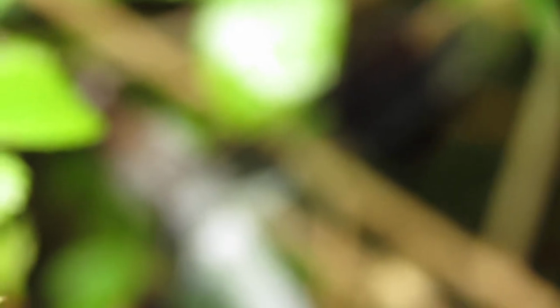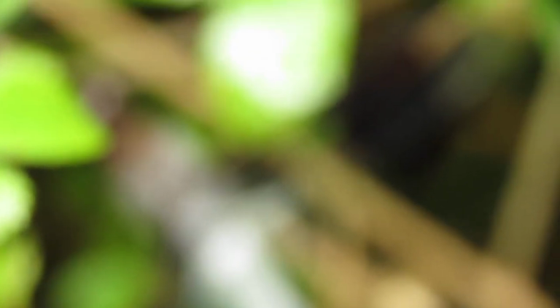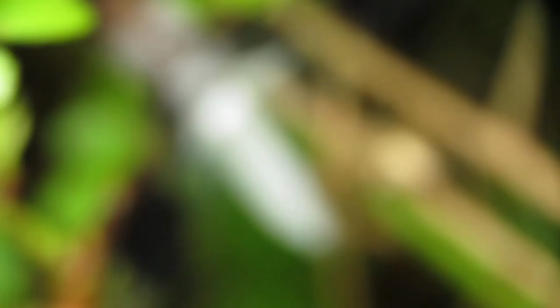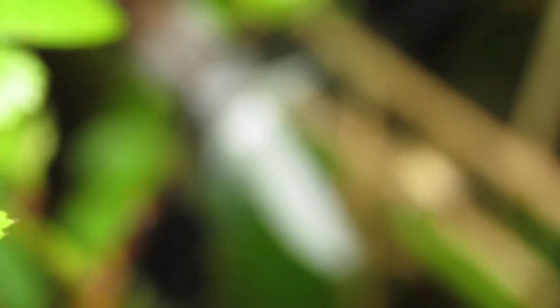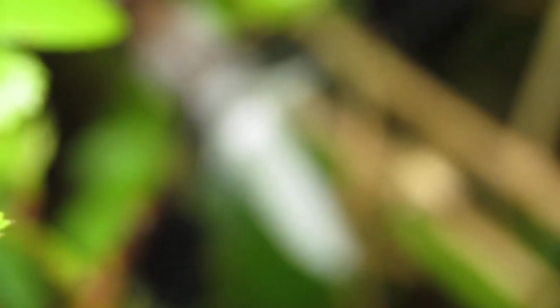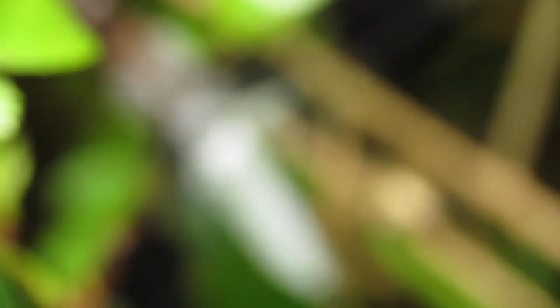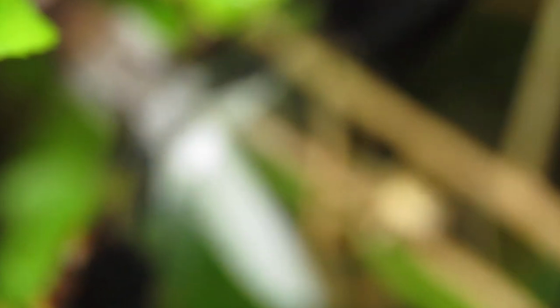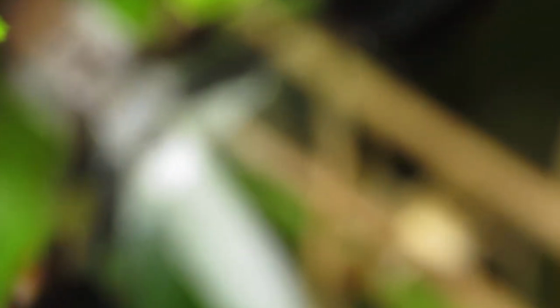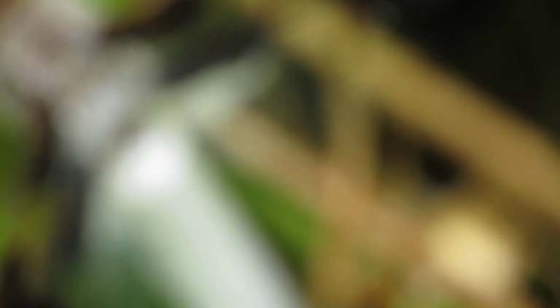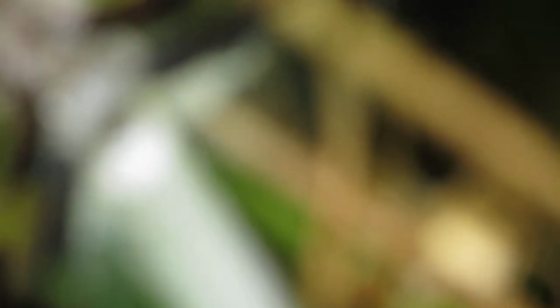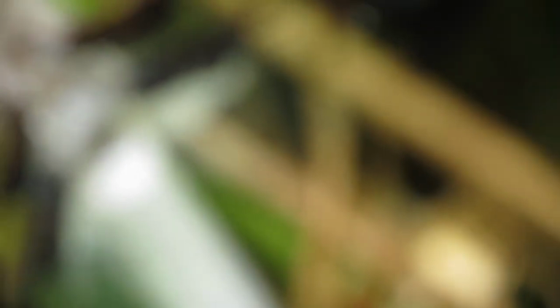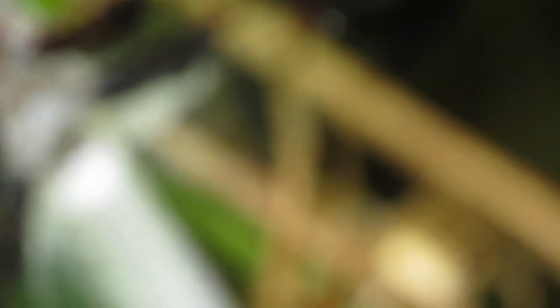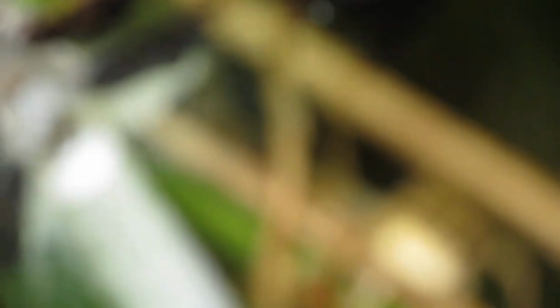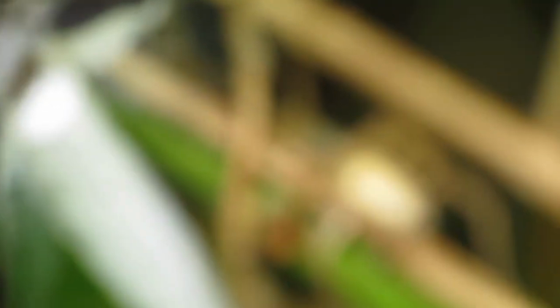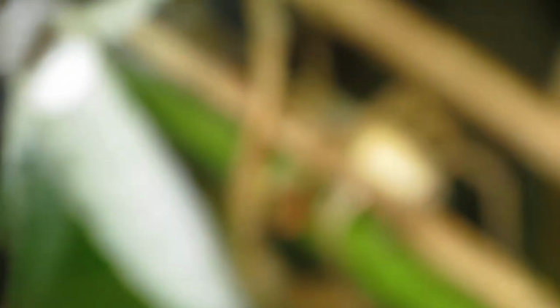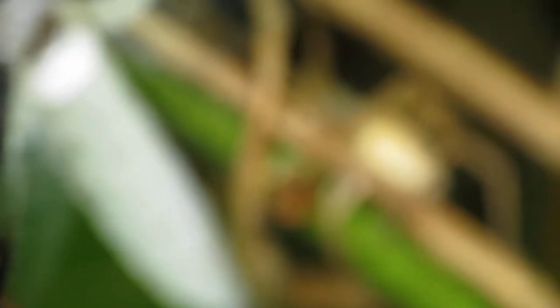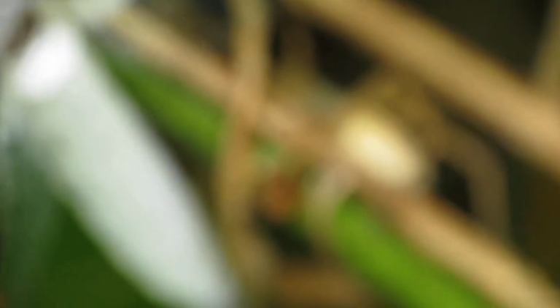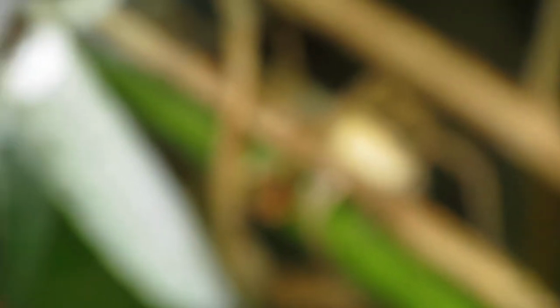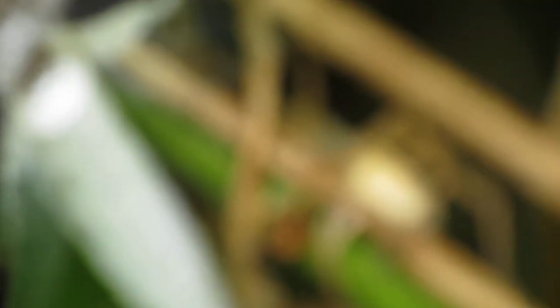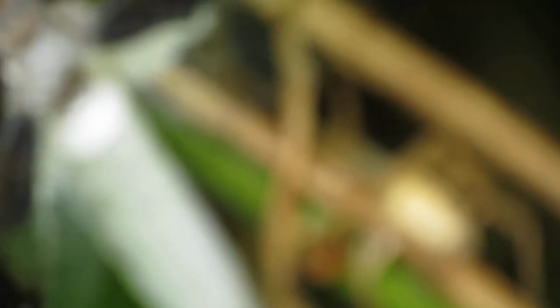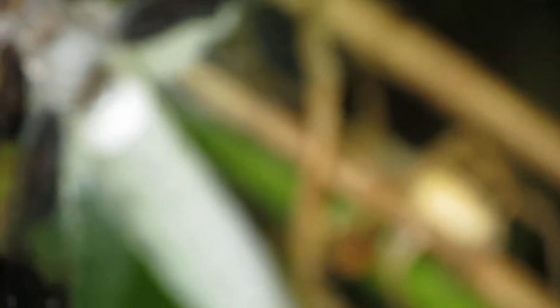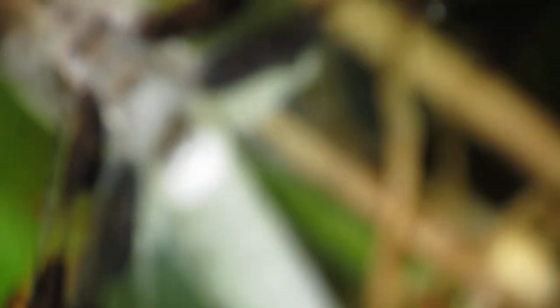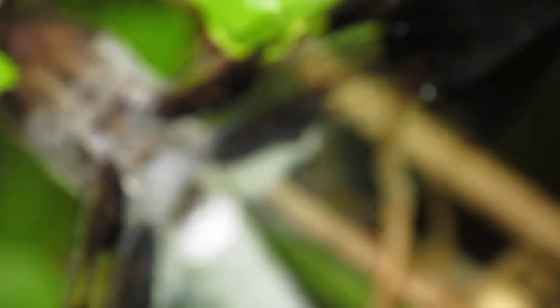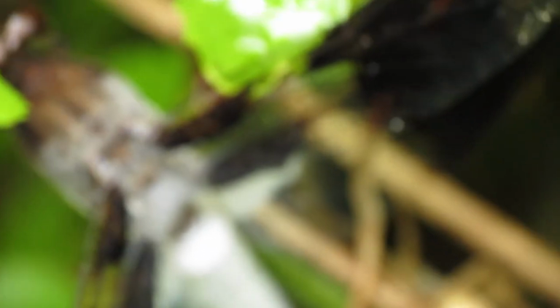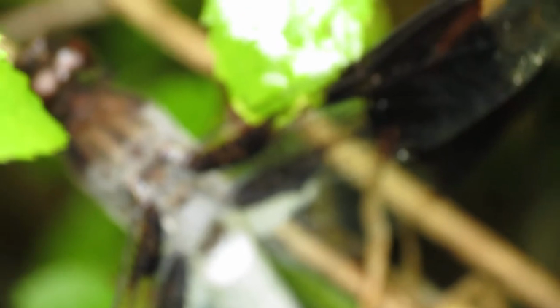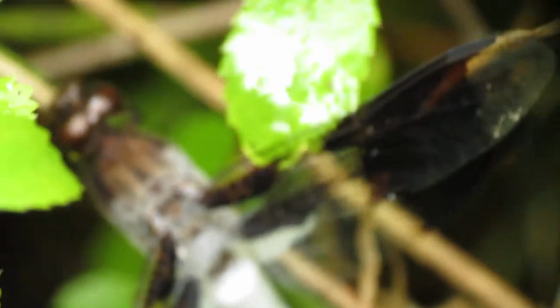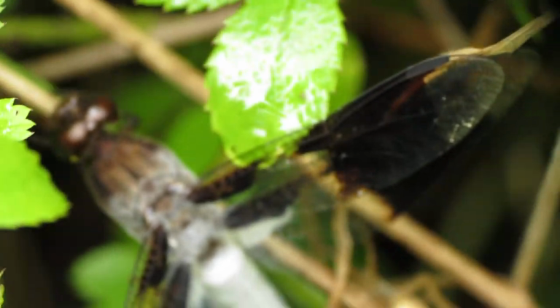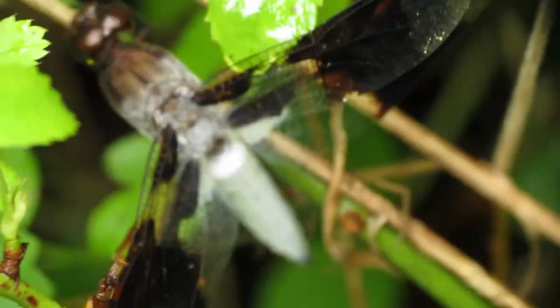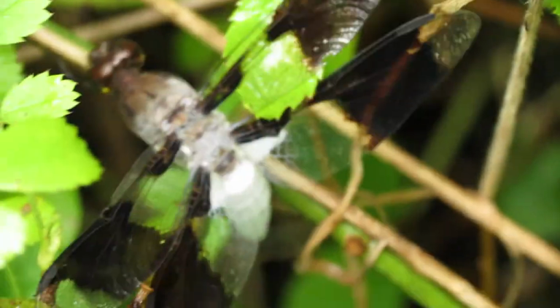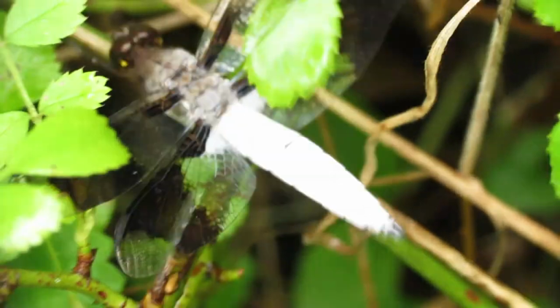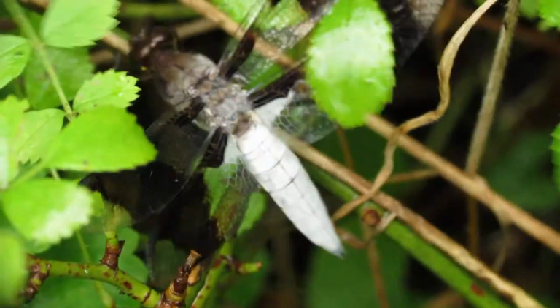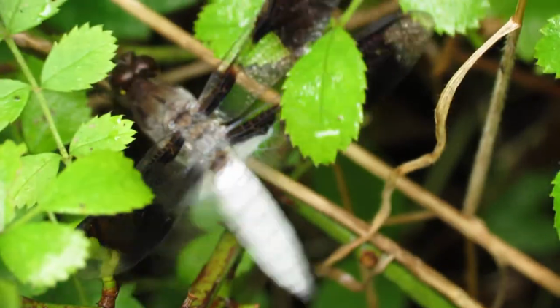Here is the dragonfly and the spider. Let me get focused in on it. I'm about 6 to 8 inches away.